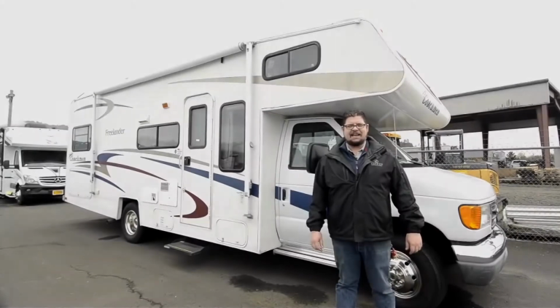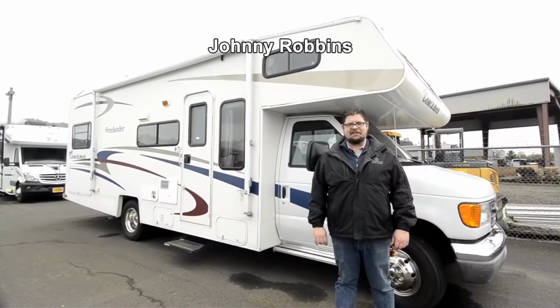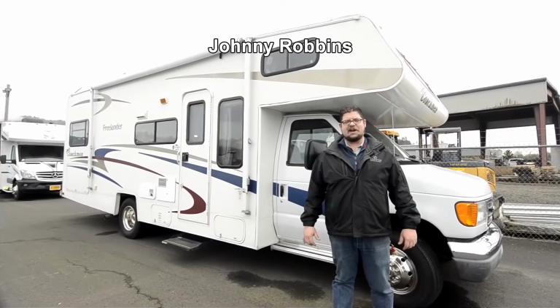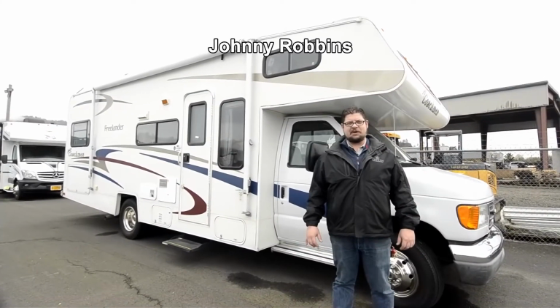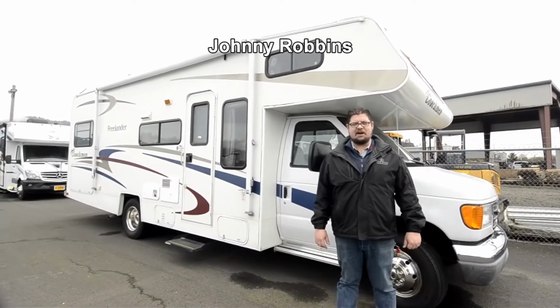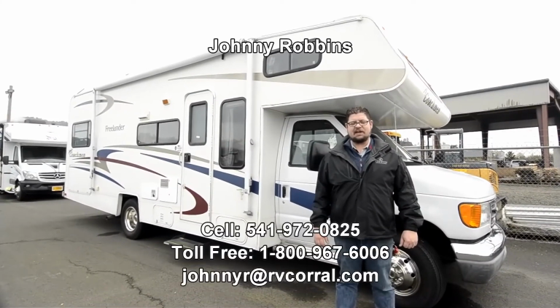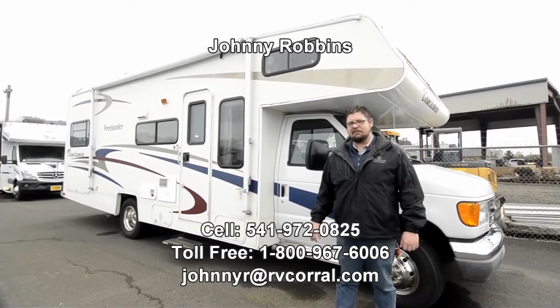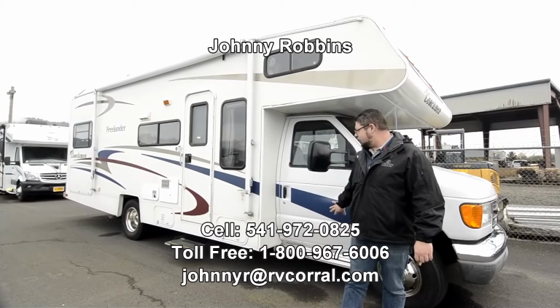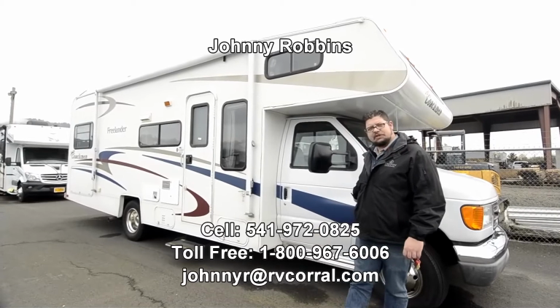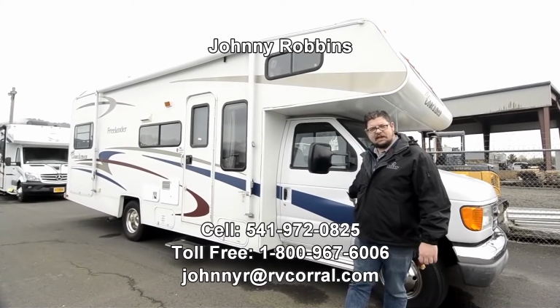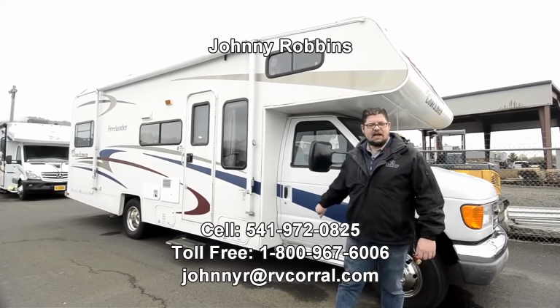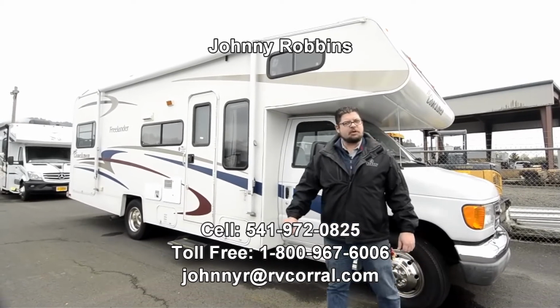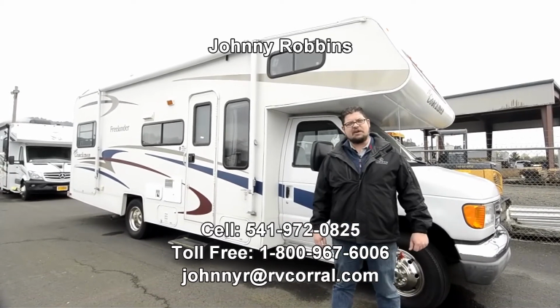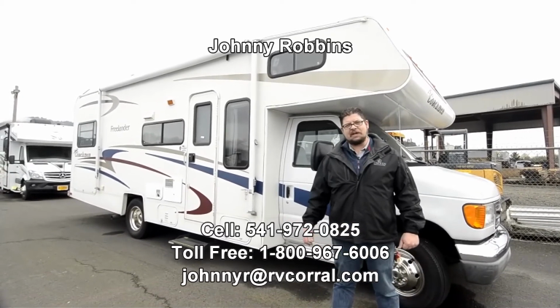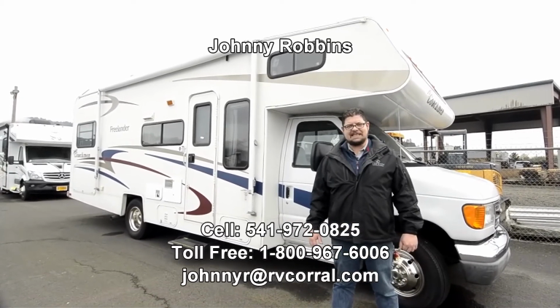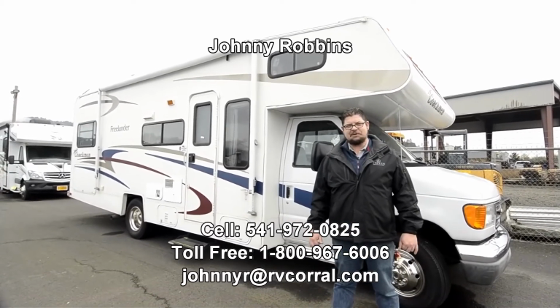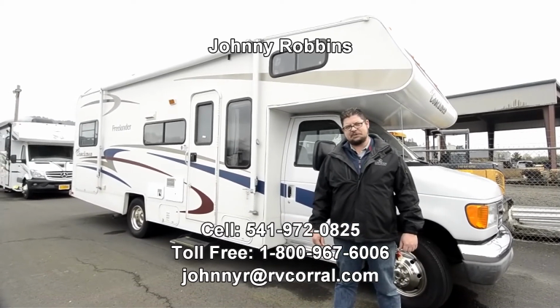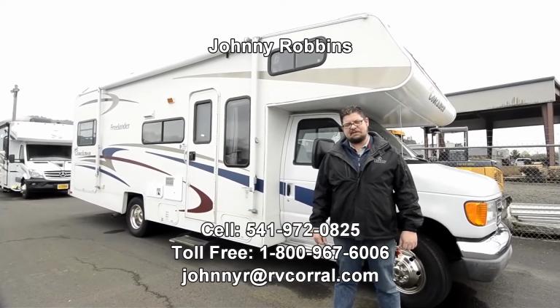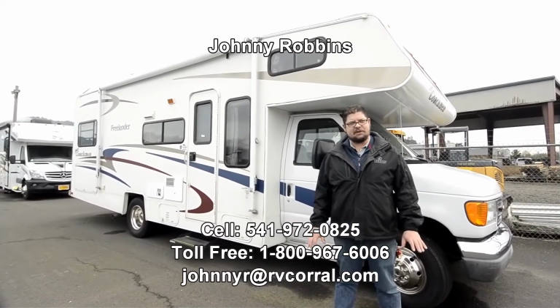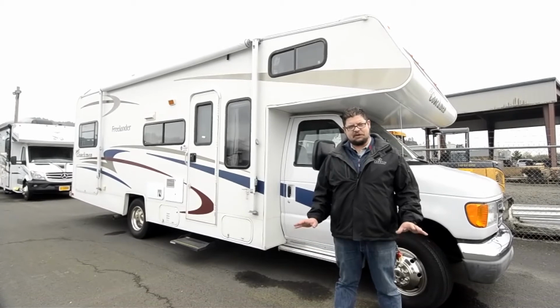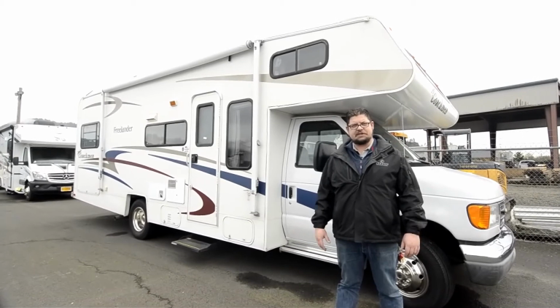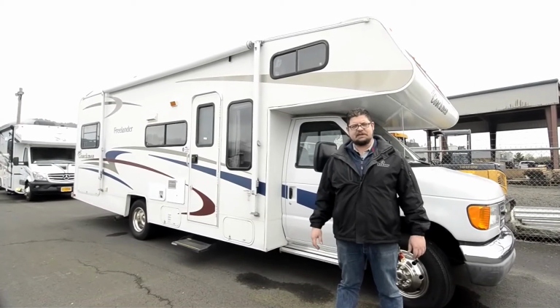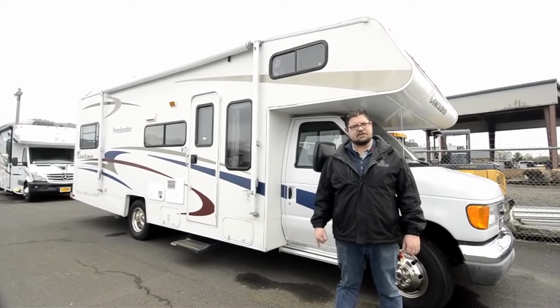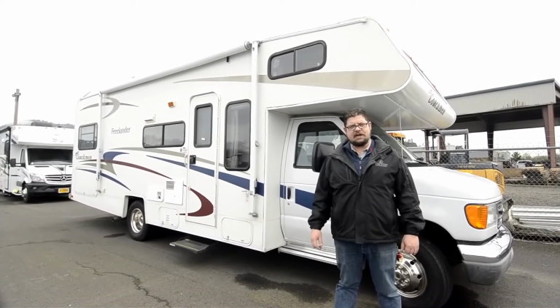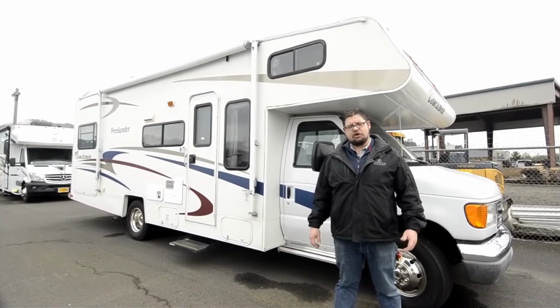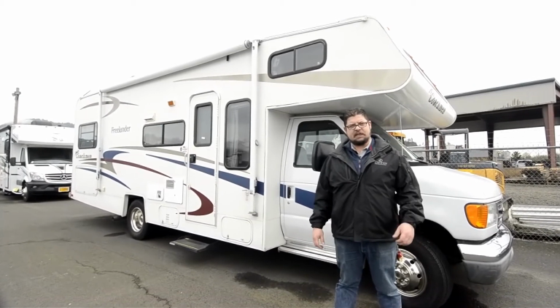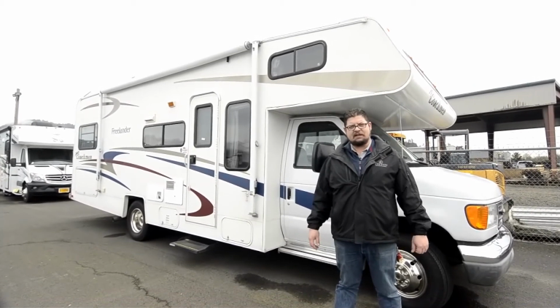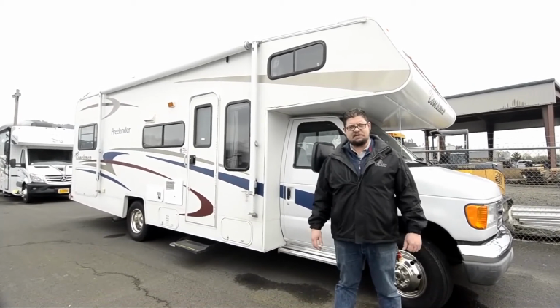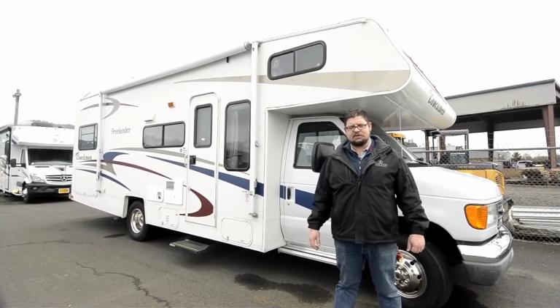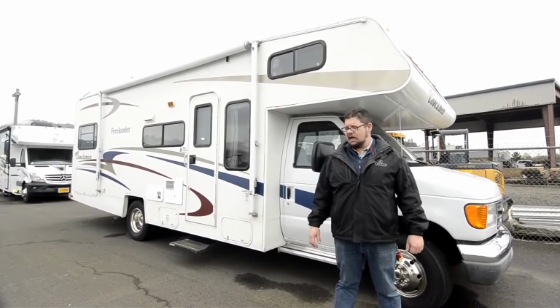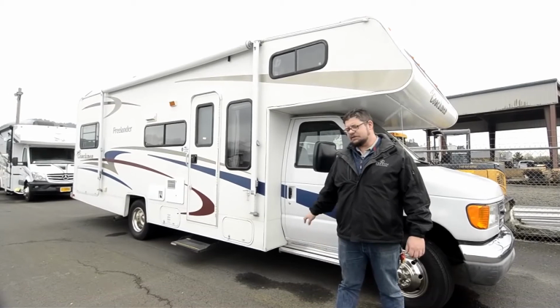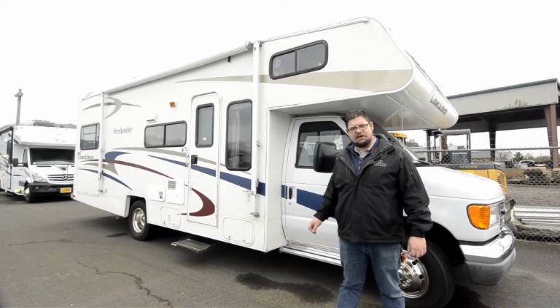Hey there, this is JR from the RV Corral and I've got another fine coach to show you today. My phone number is 541-972-0825, and if I don't answer any of your questions in this video, just give me a ring or shoot me an email at the address you see on the screen. We'll answer all your questions.